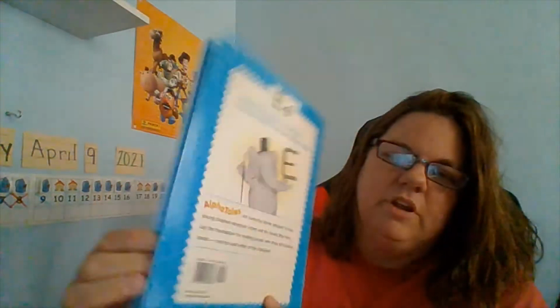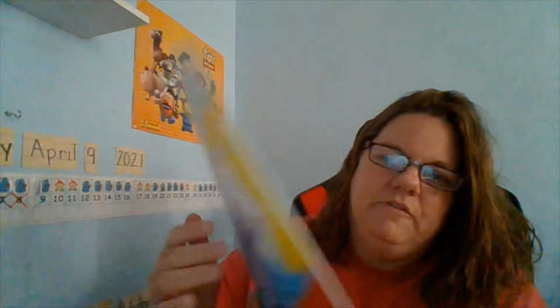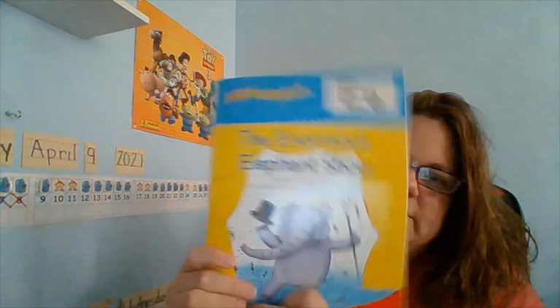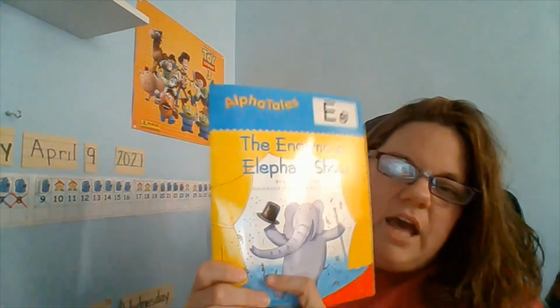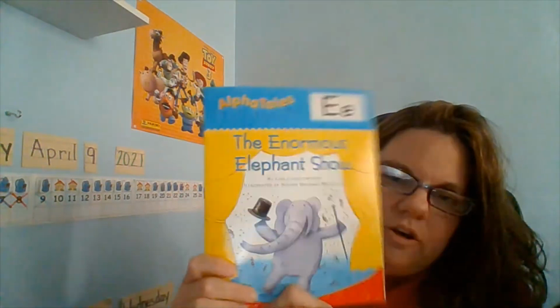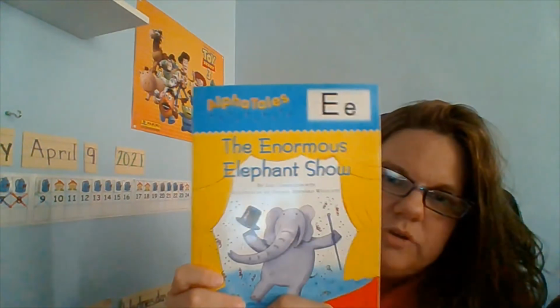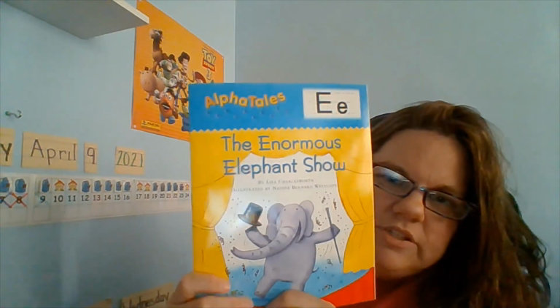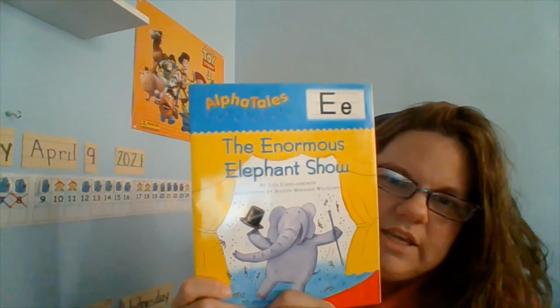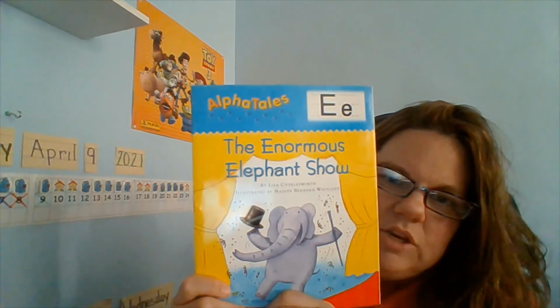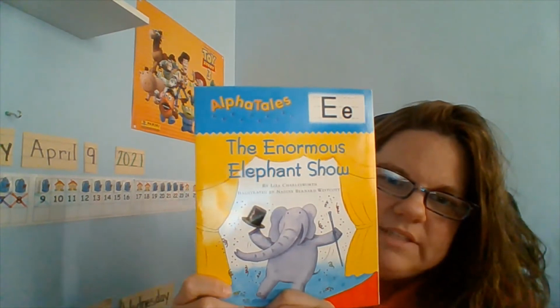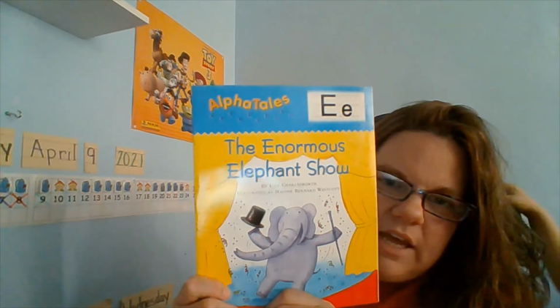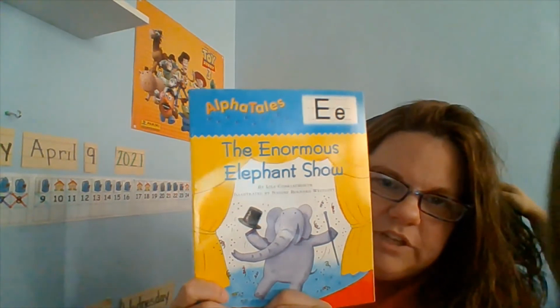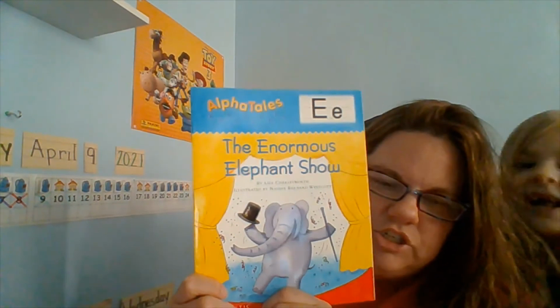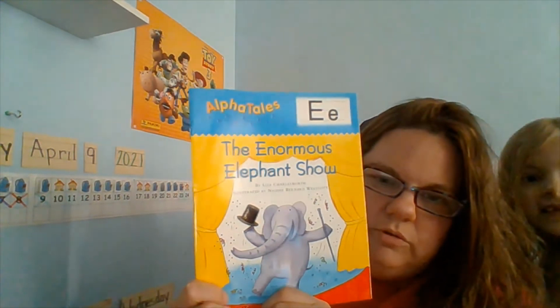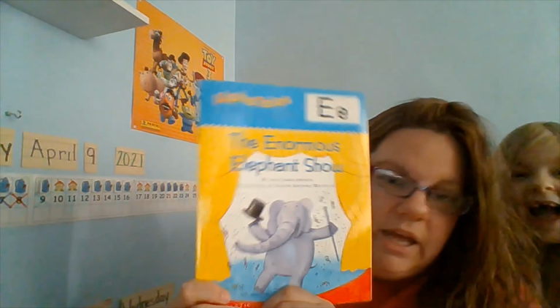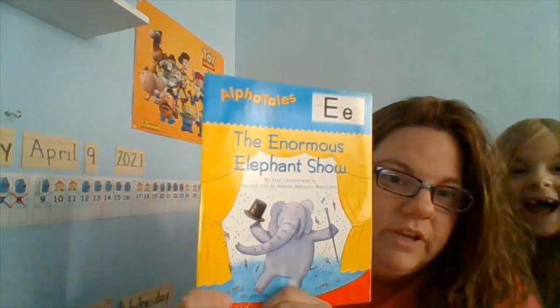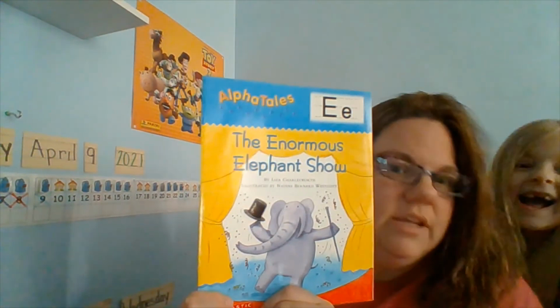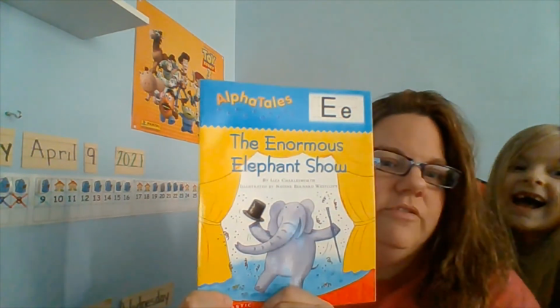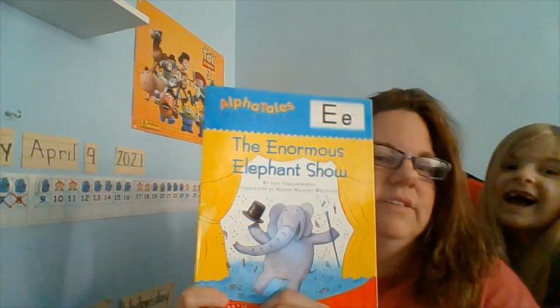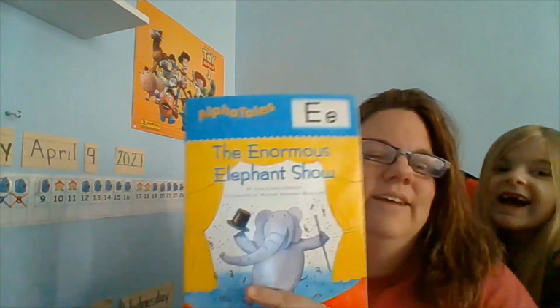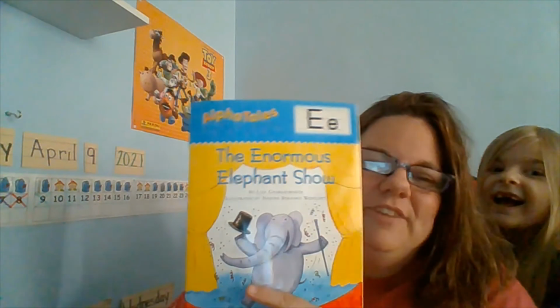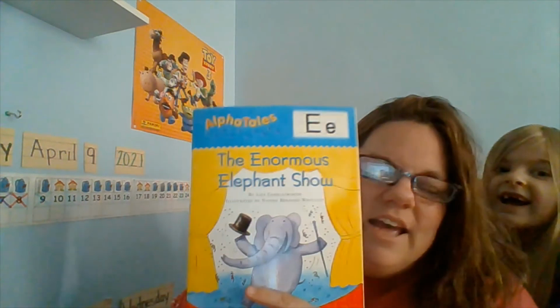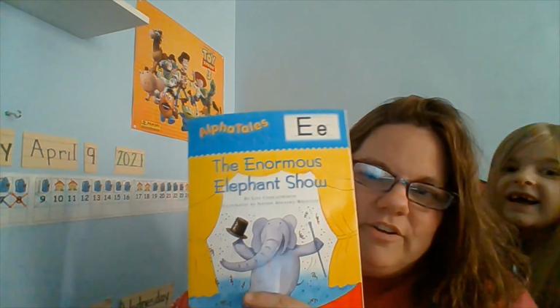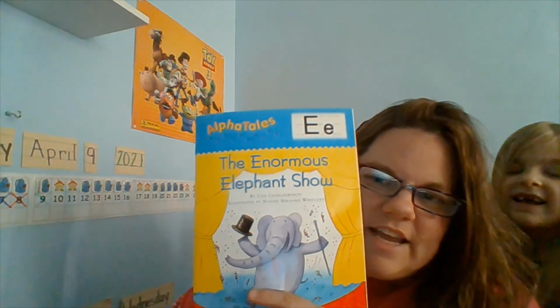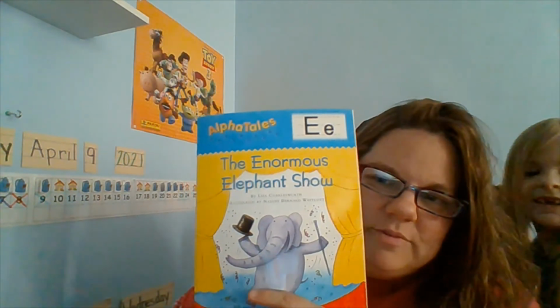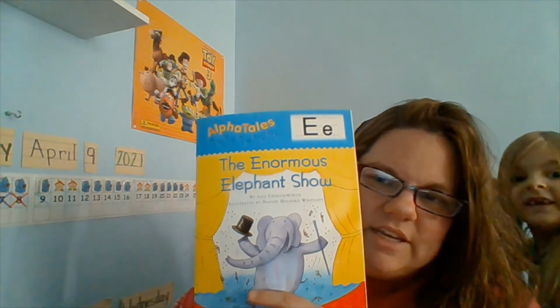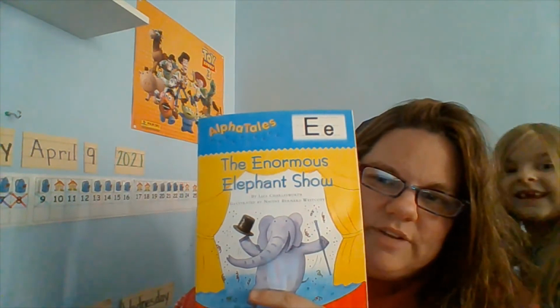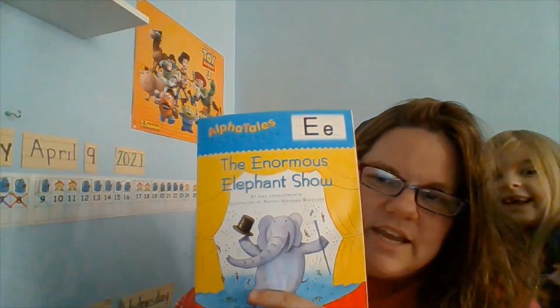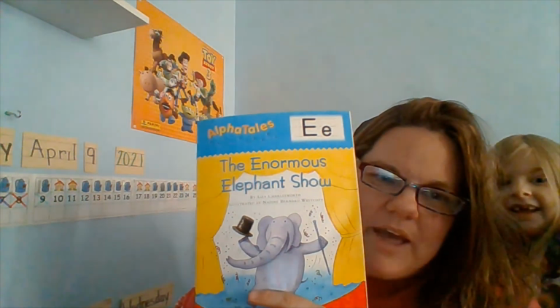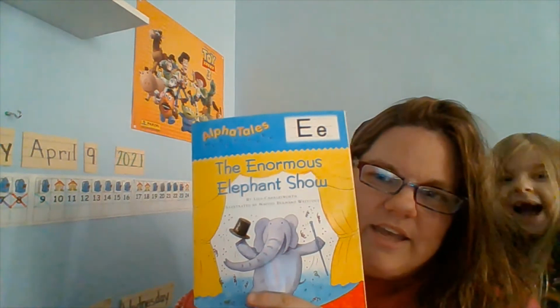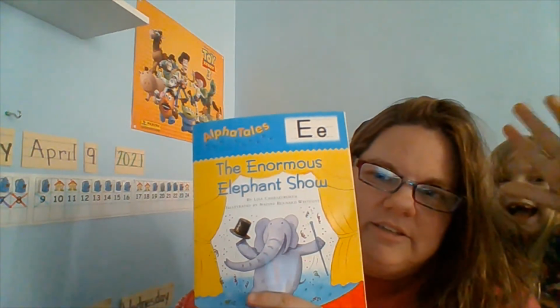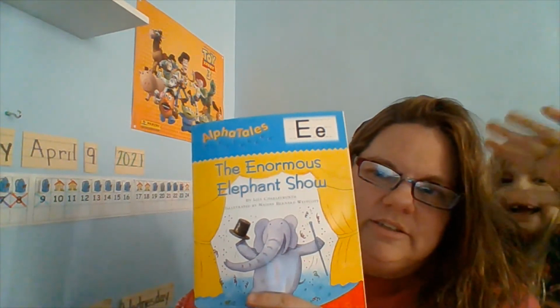All right, my friends. I hope you enjoyed our story, The Enormous Elephant Show with Elvin the Elephant. All right, my friends, have a great day. We'll see you next time. Bye!